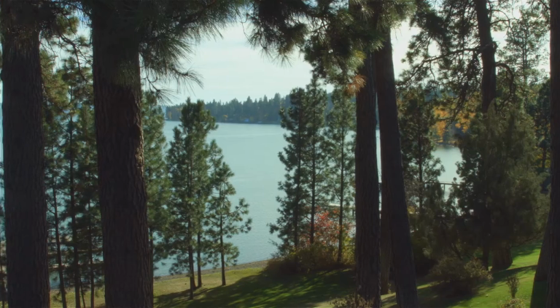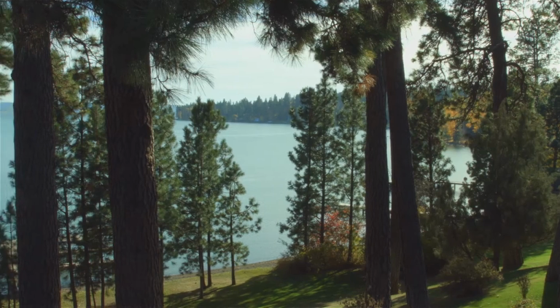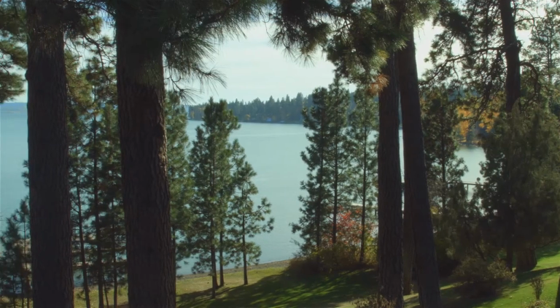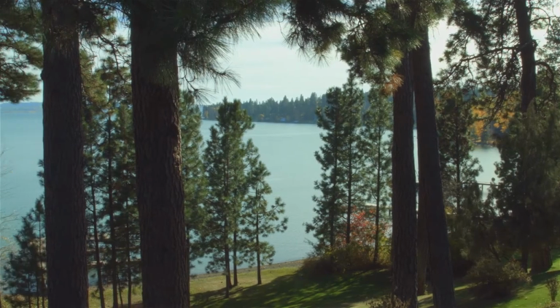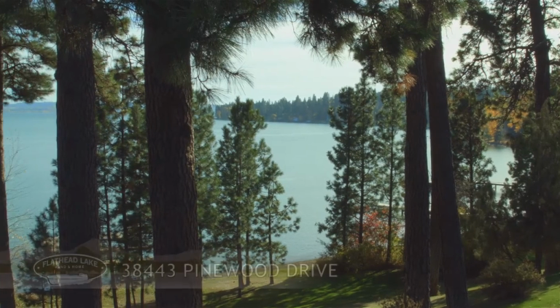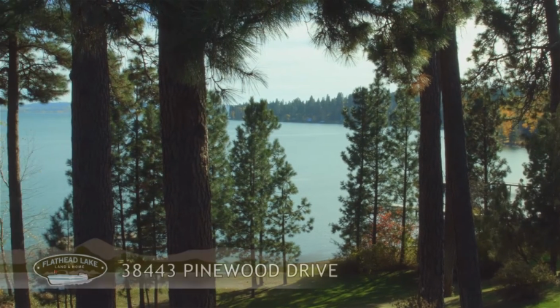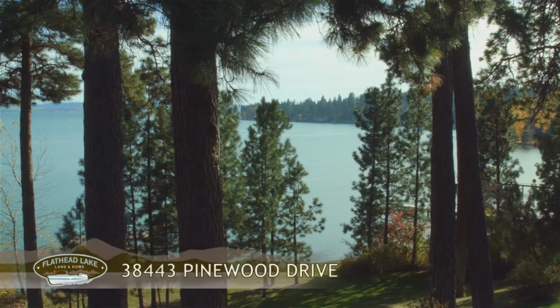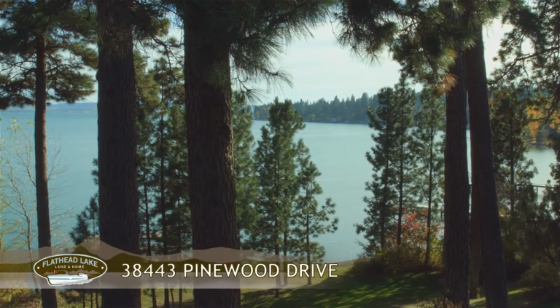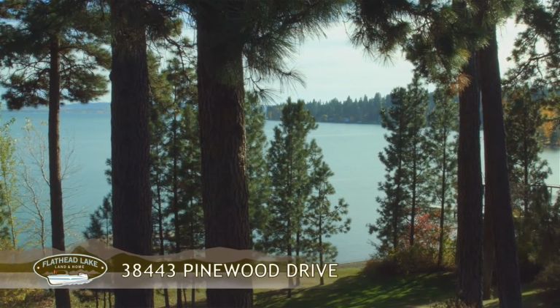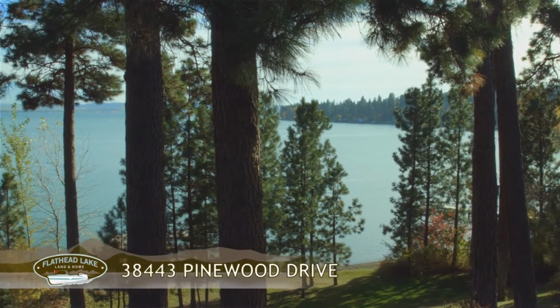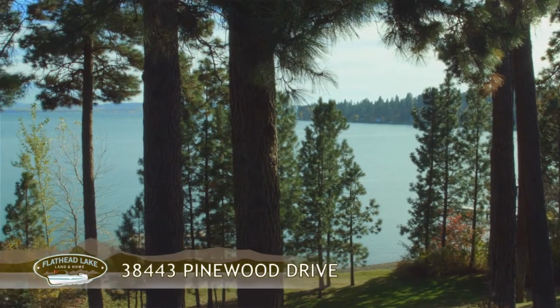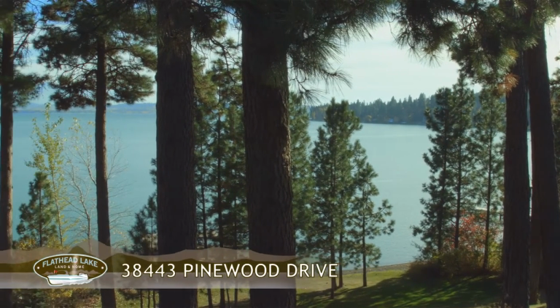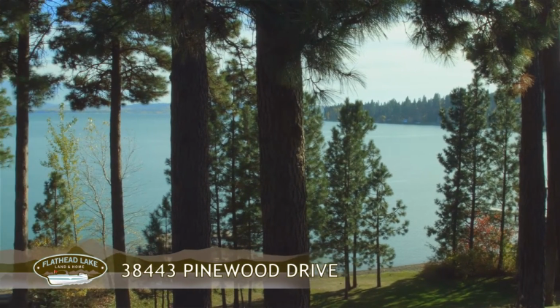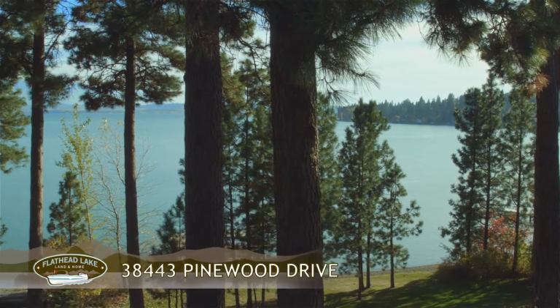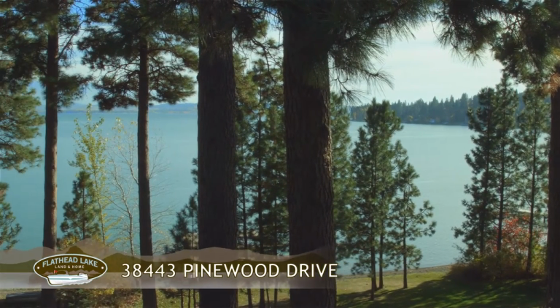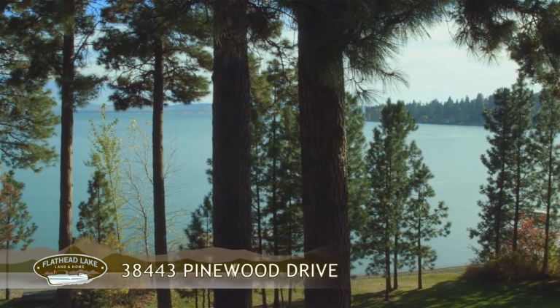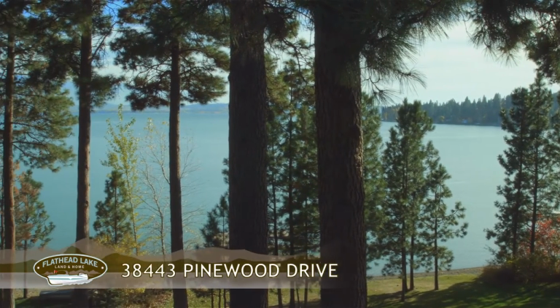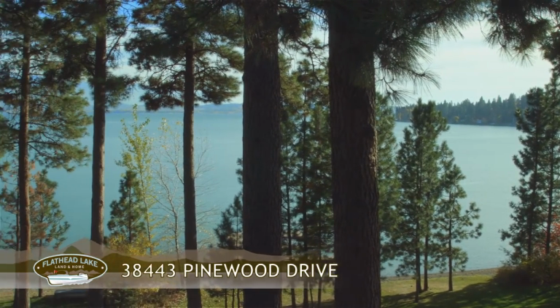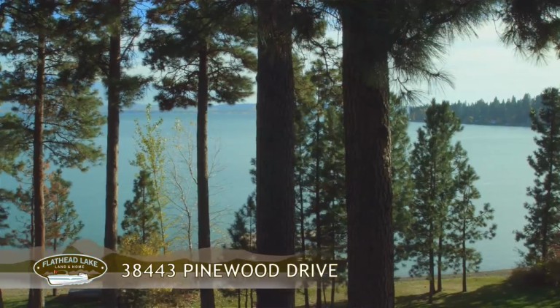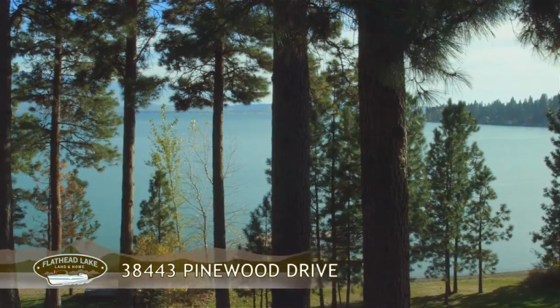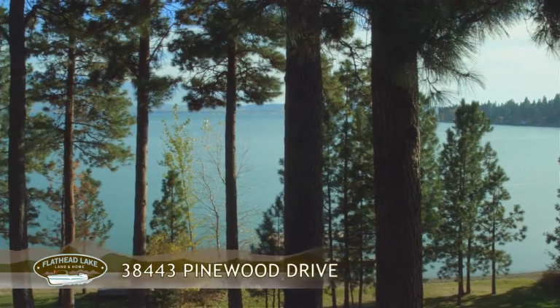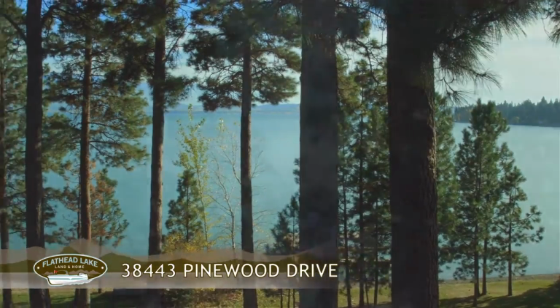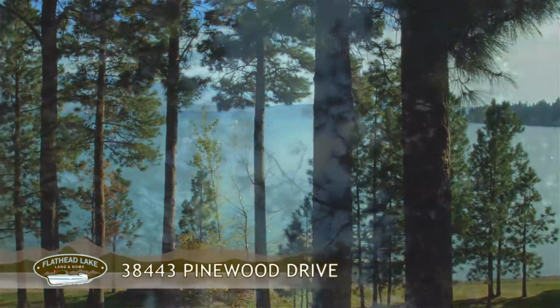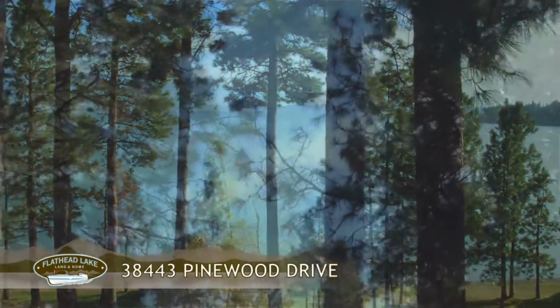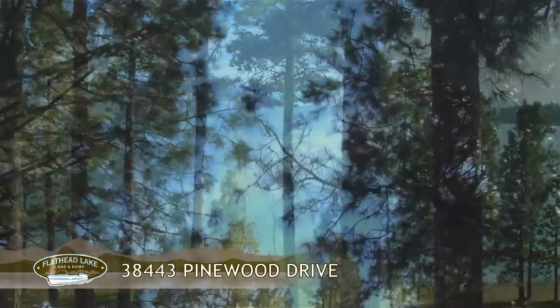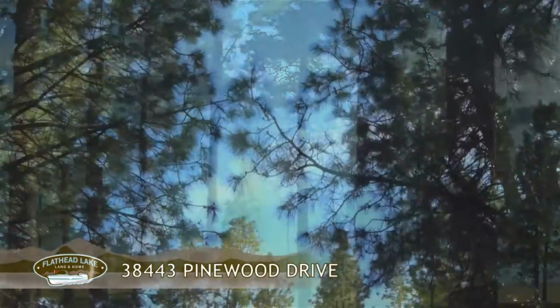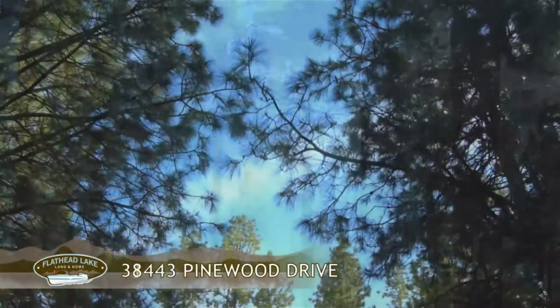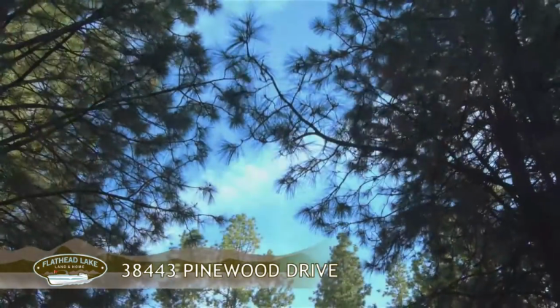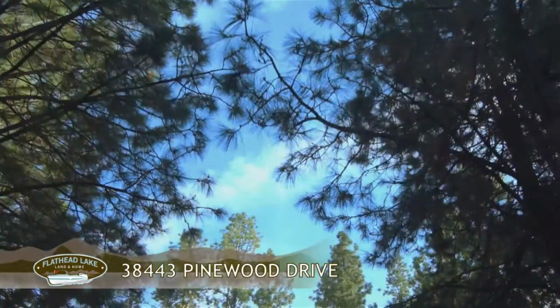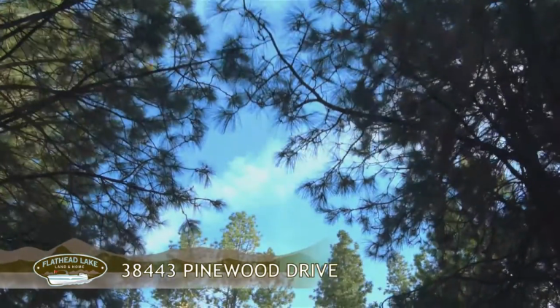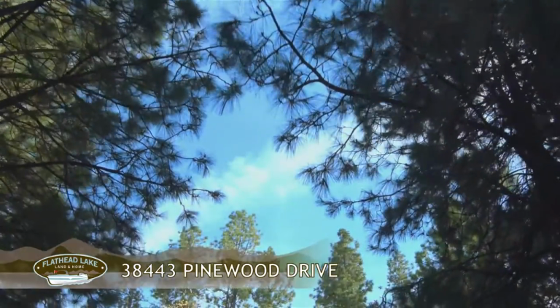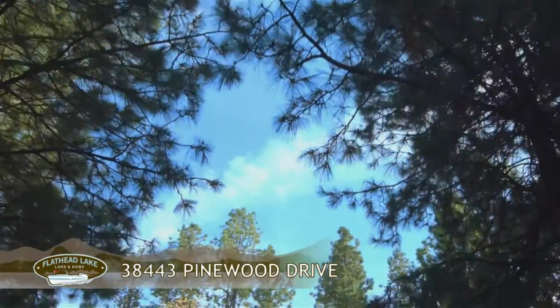Welcome to 38443 Pinewood Drive in Poulson, Montana, with 115 feet of pebble beach frontage on magnificent Flathead Lake.